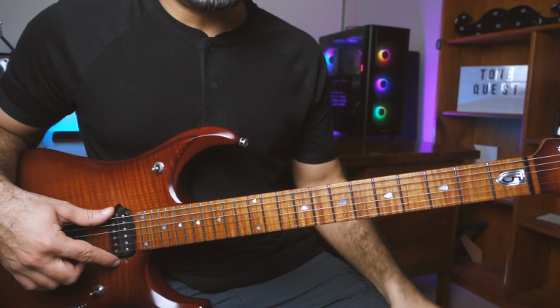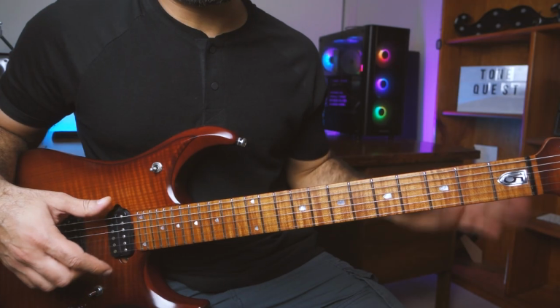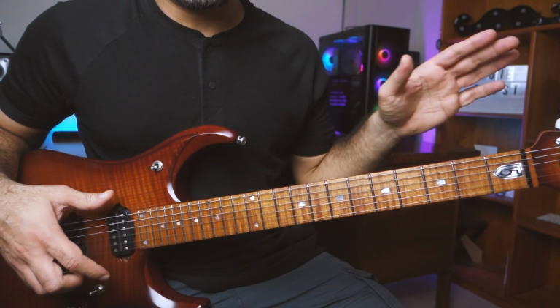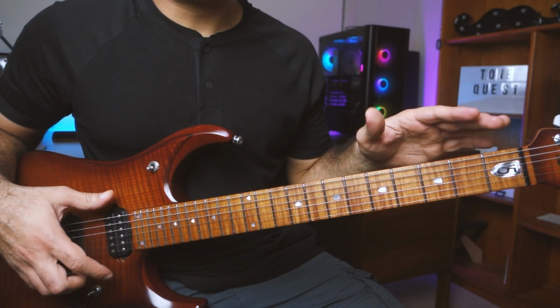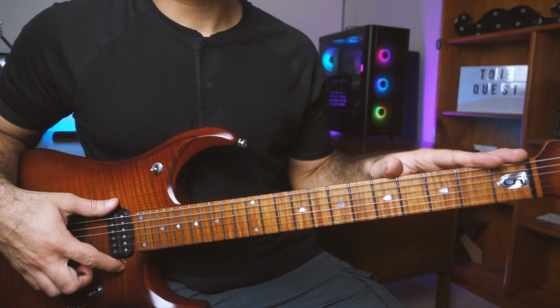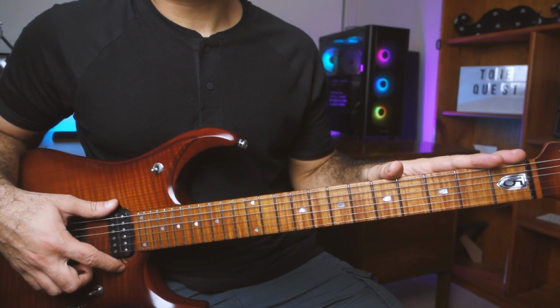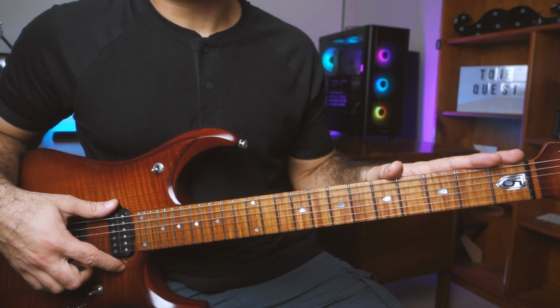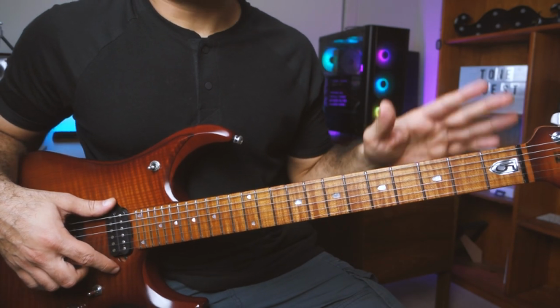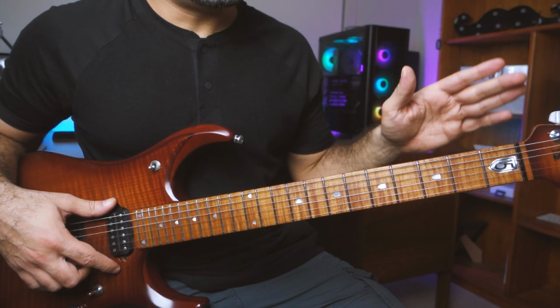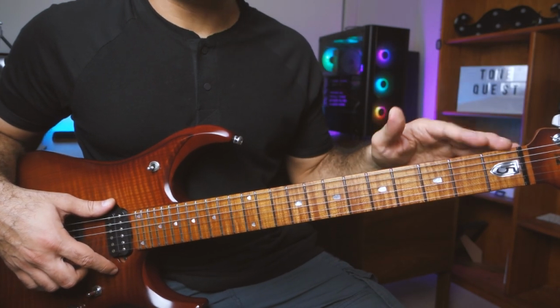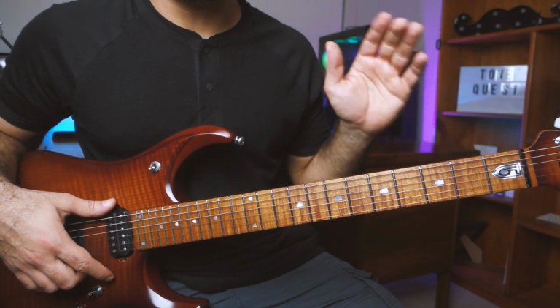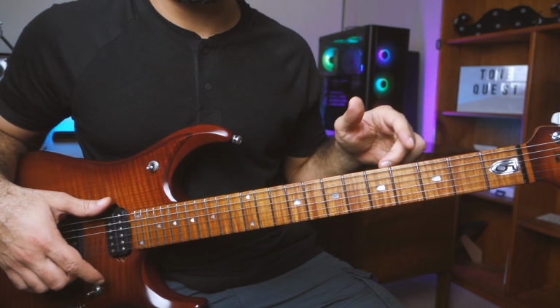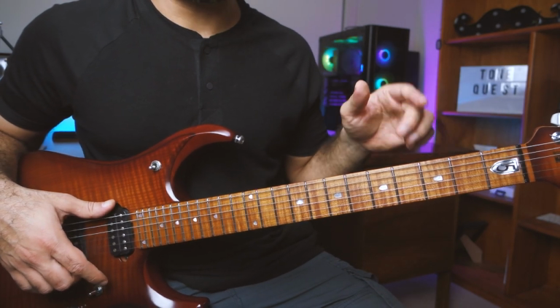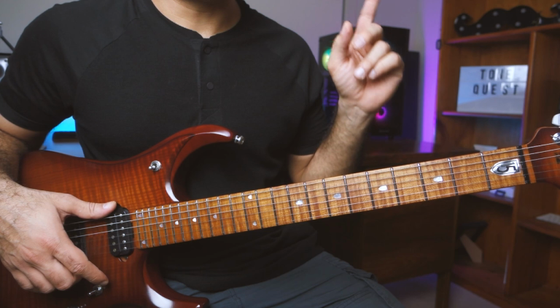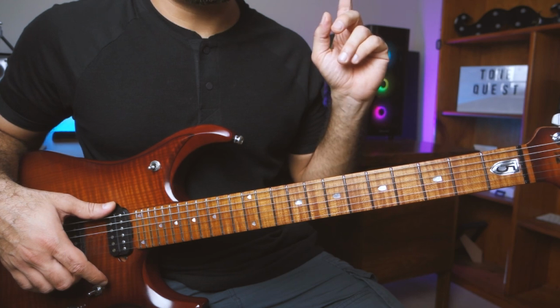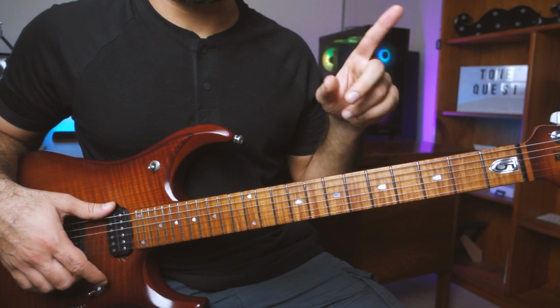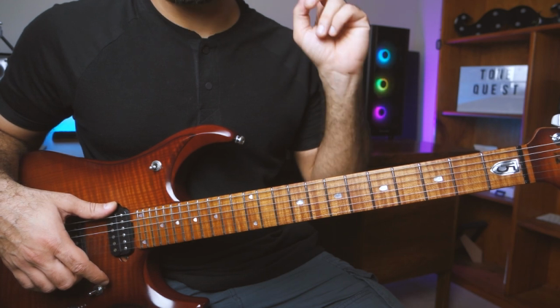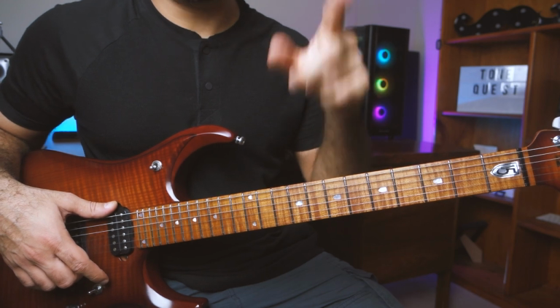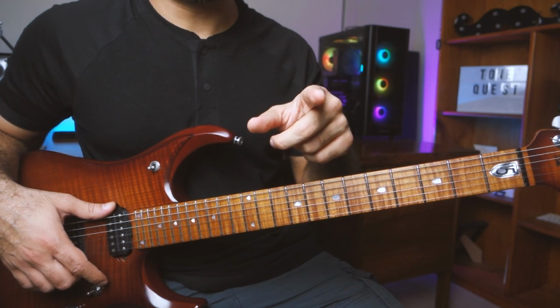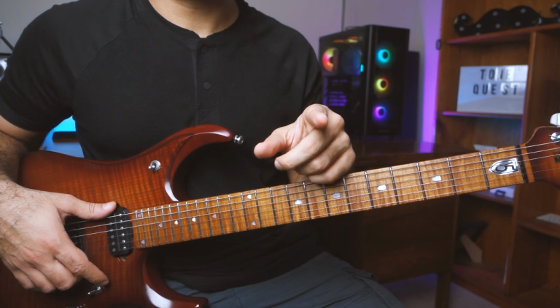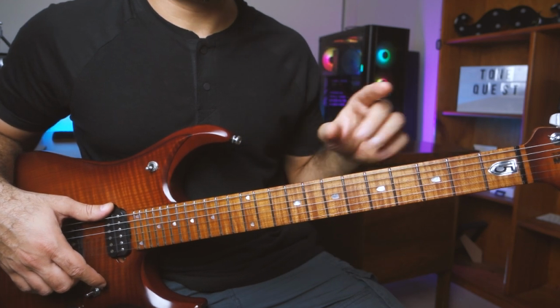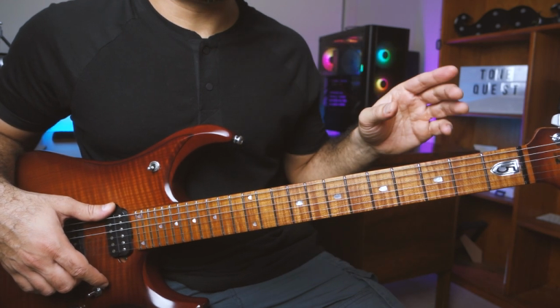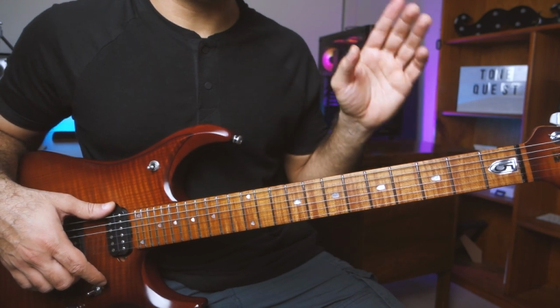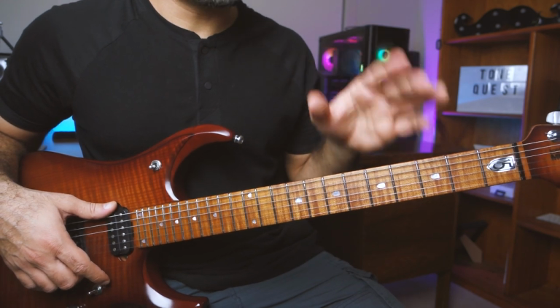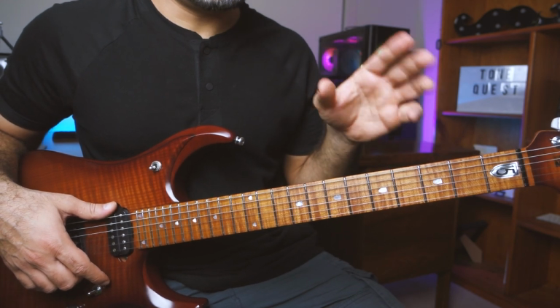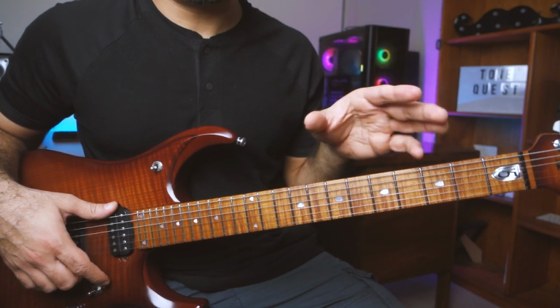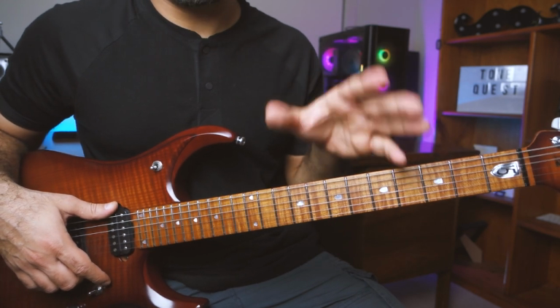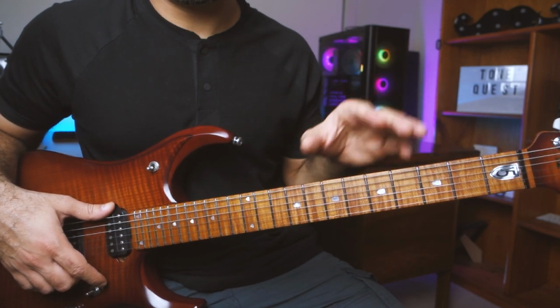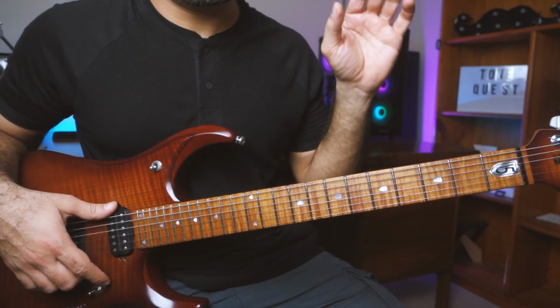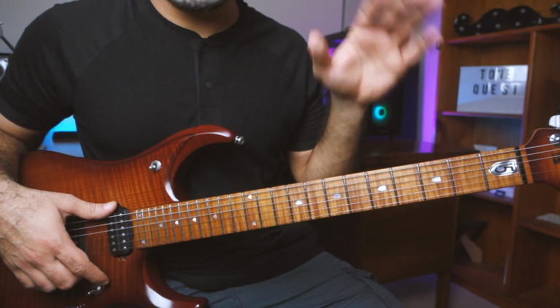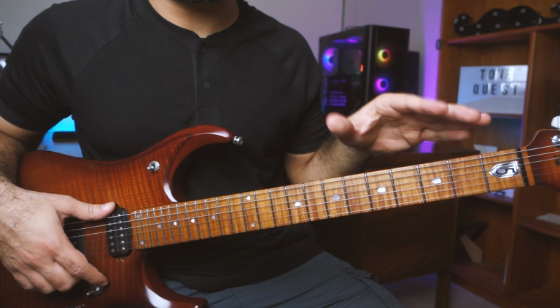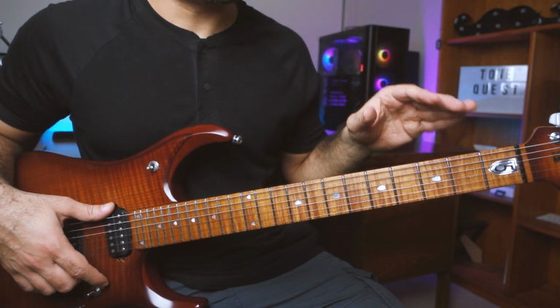I've got a close-up shot of my guitar. Hopefully you can see all the frets, and disclaimer - I'm going to be using my camera audio here, so pardon any bad audio quality. Just focus on the riff.